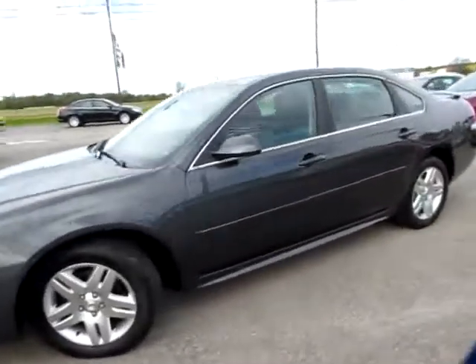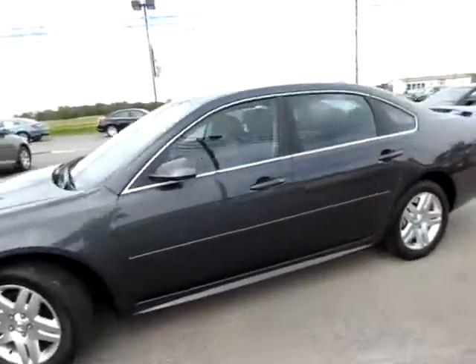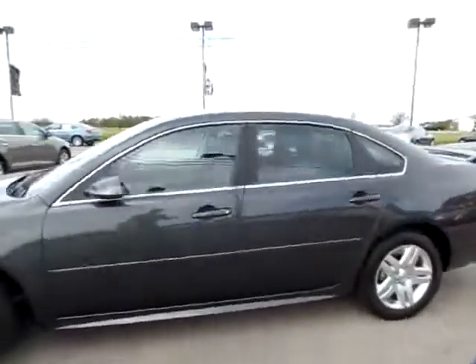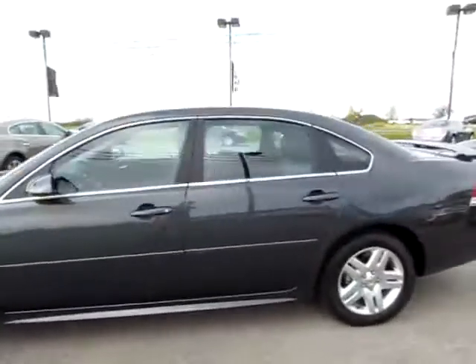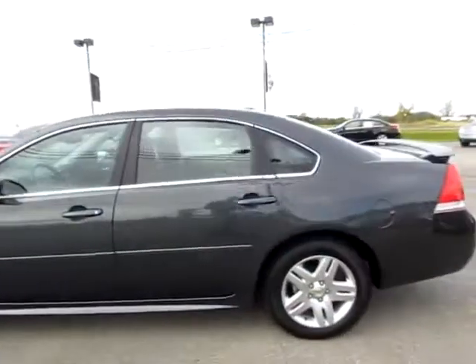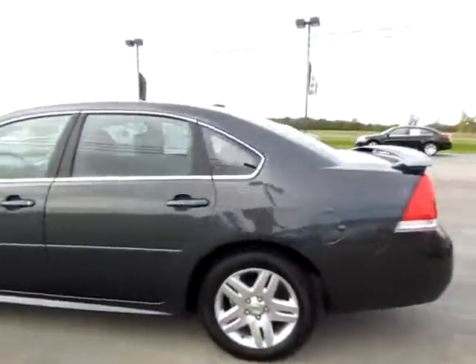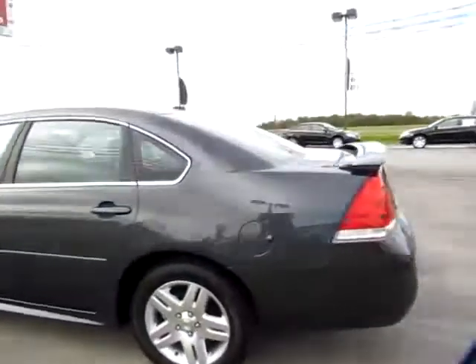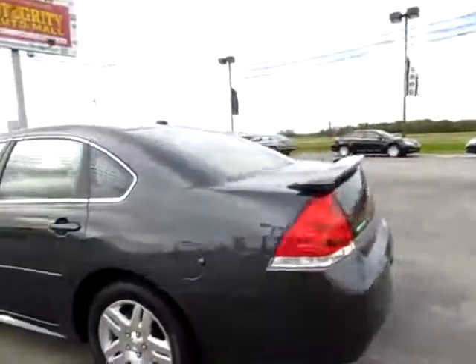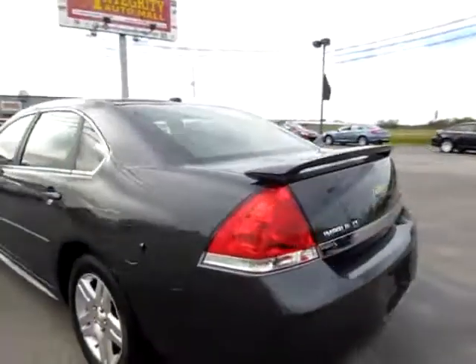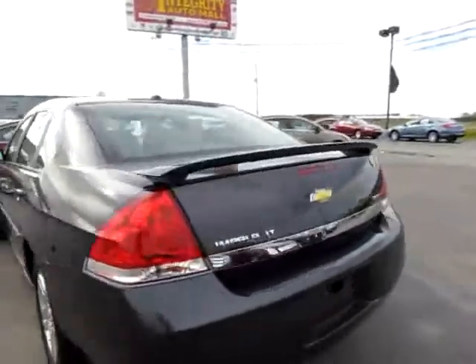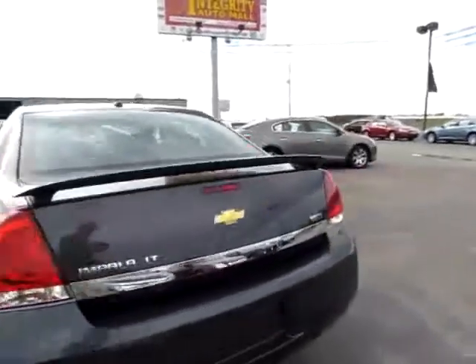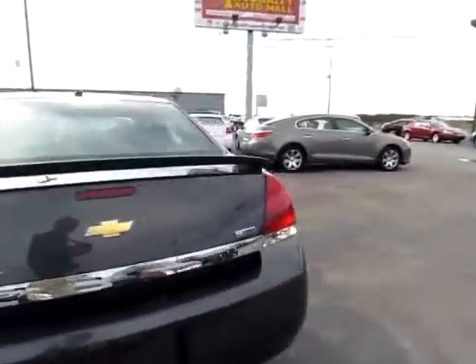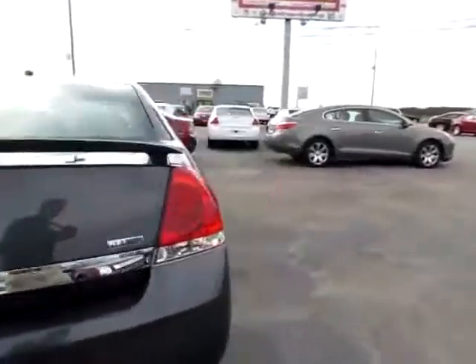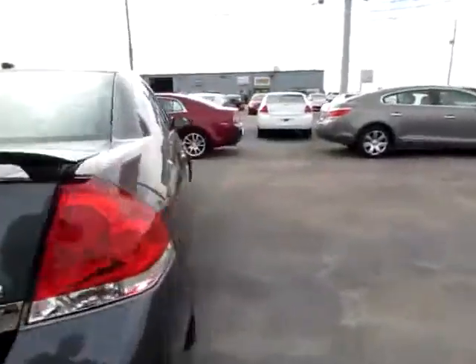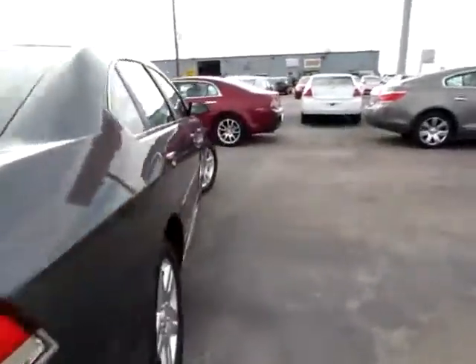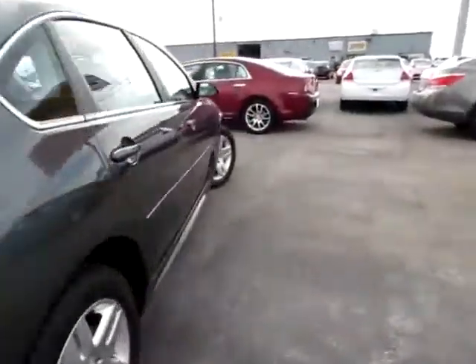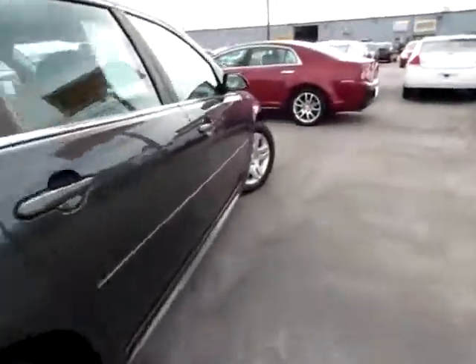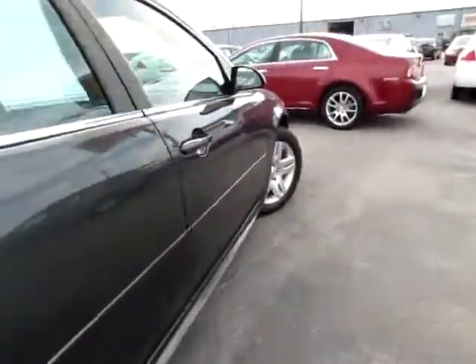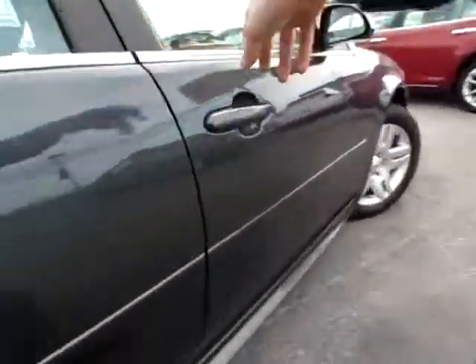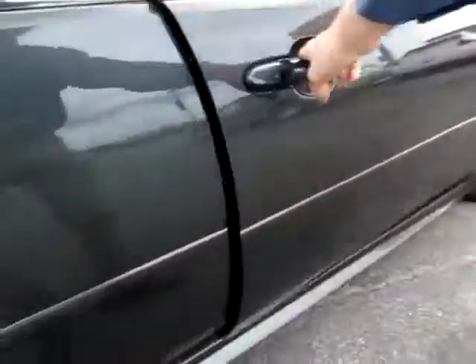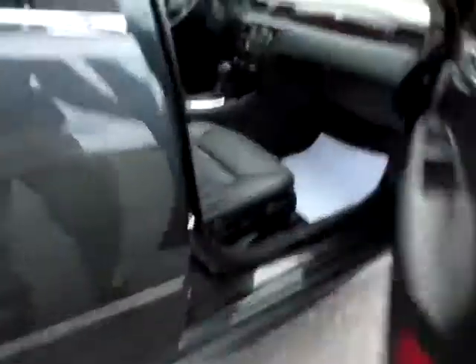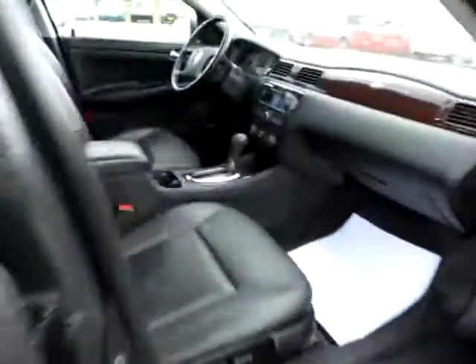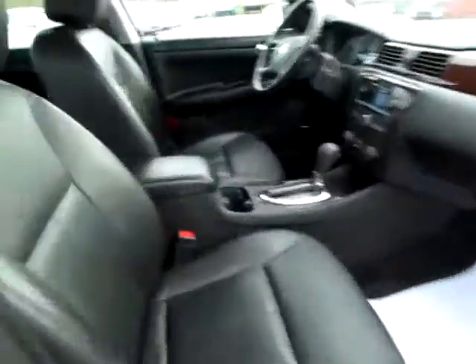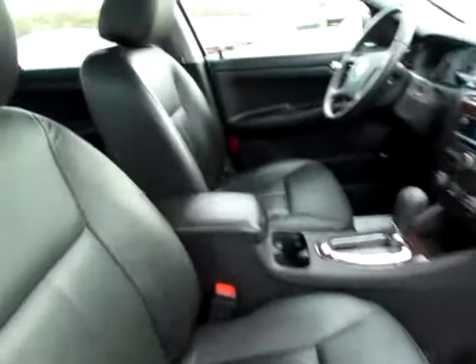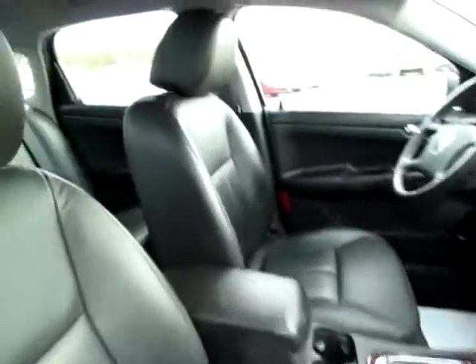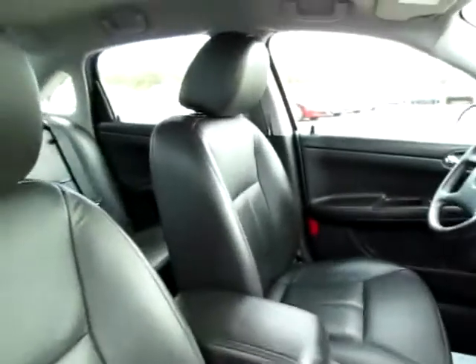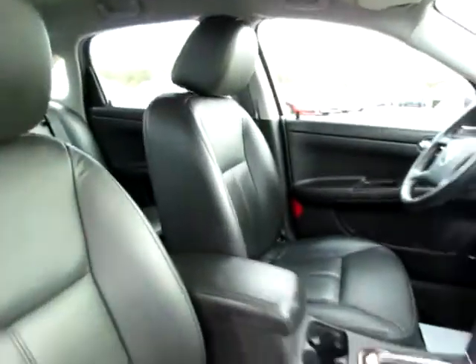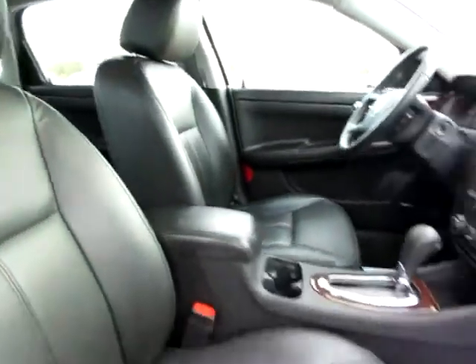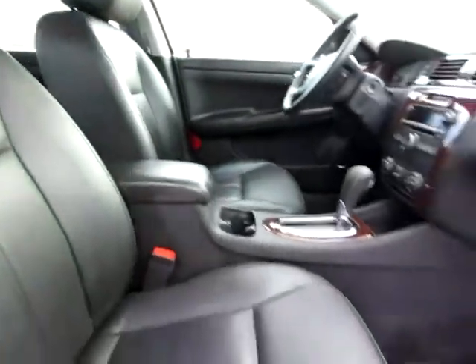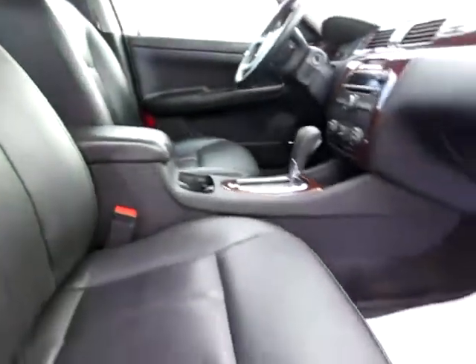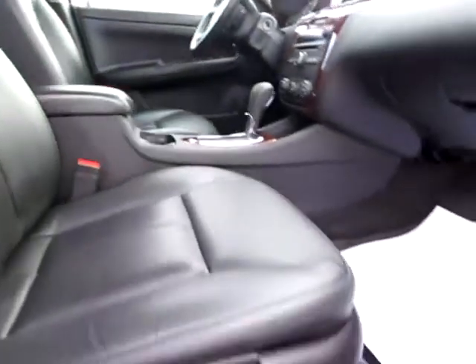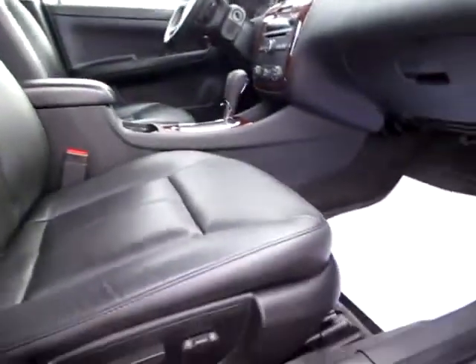This is a beautiful 2011 Chevrolet Impala, very clean inside and outside. Leather seats will keep you comfortable on those long trips, and they are powered.